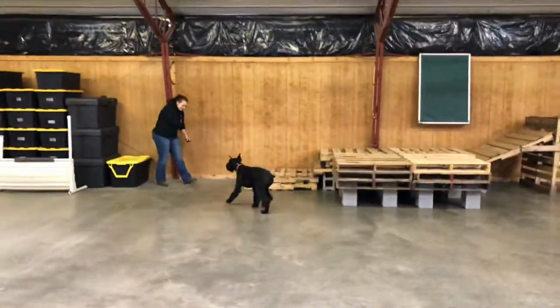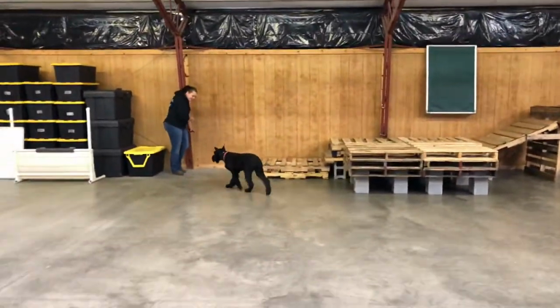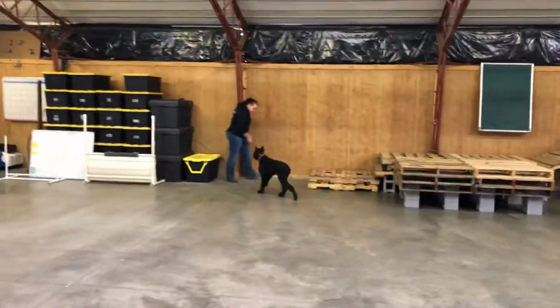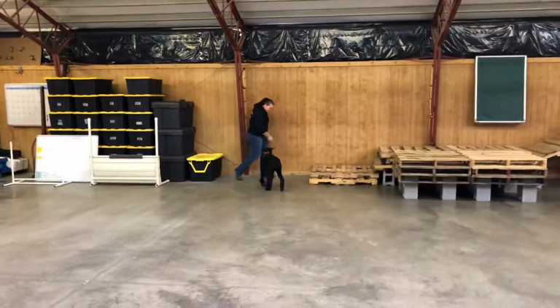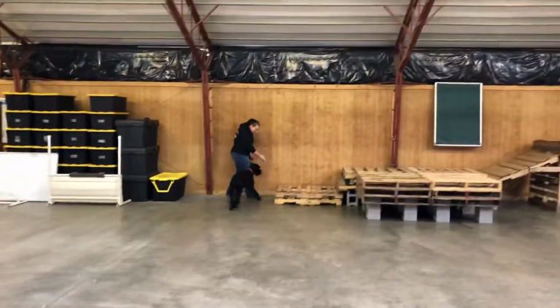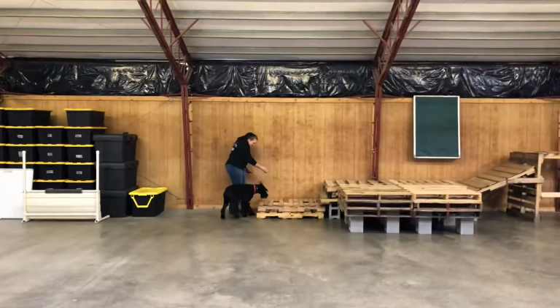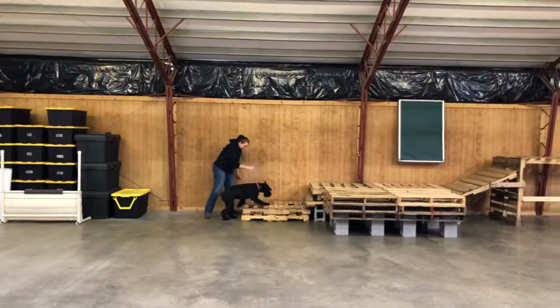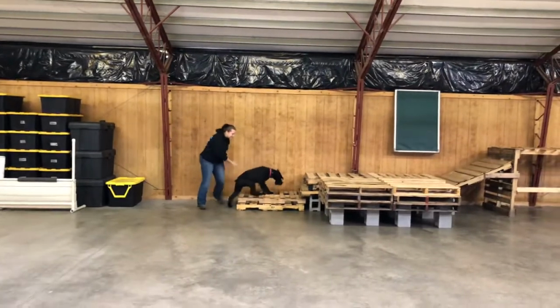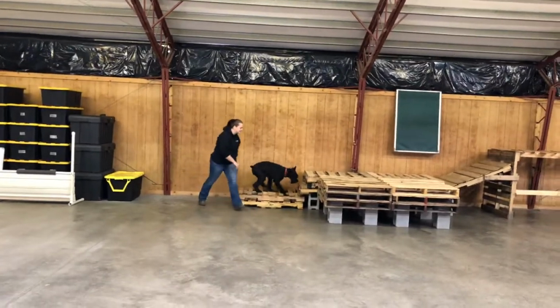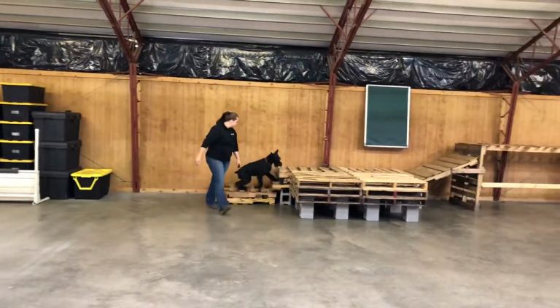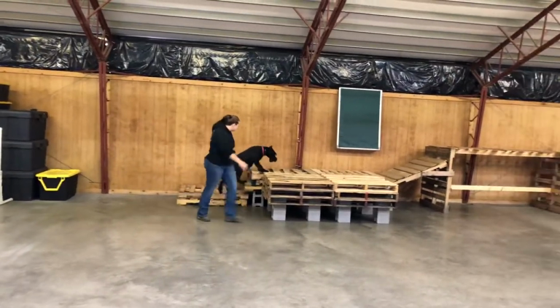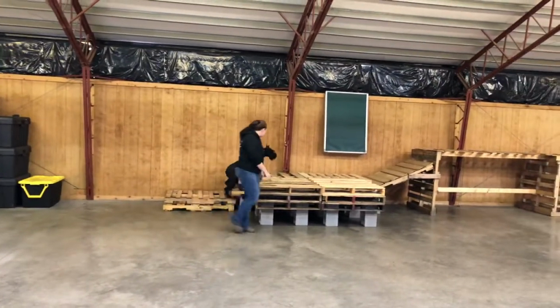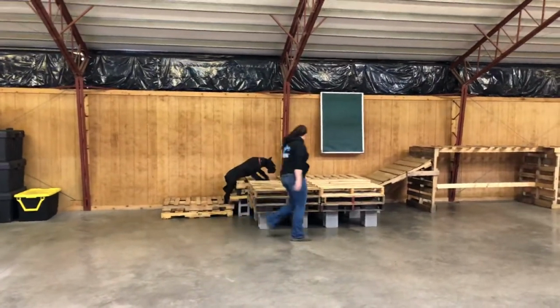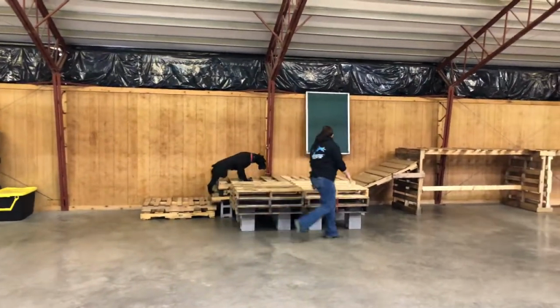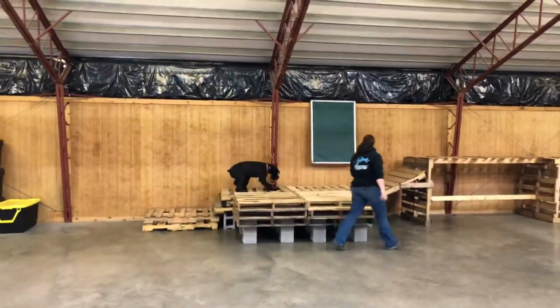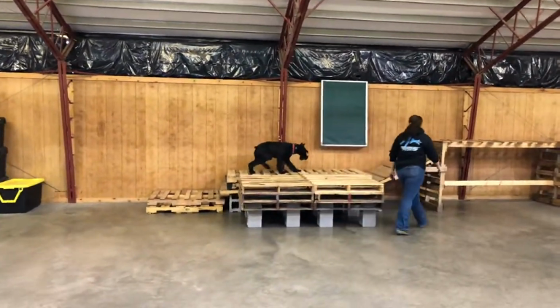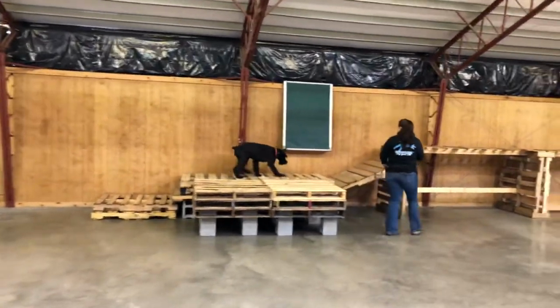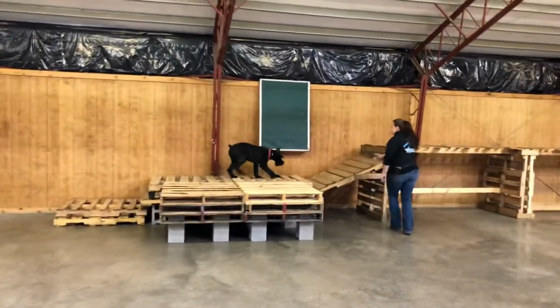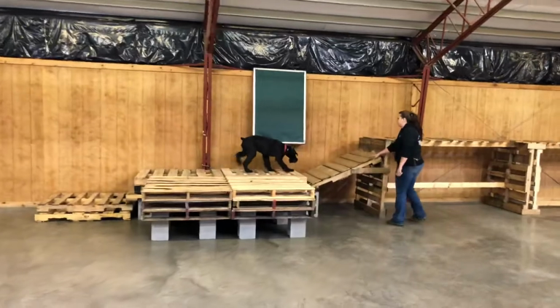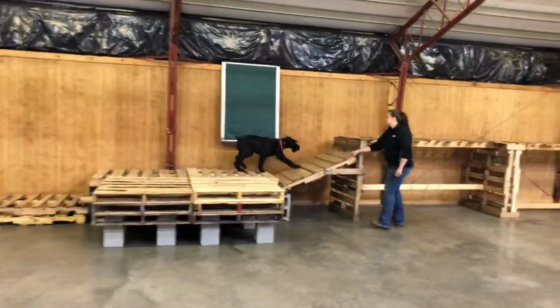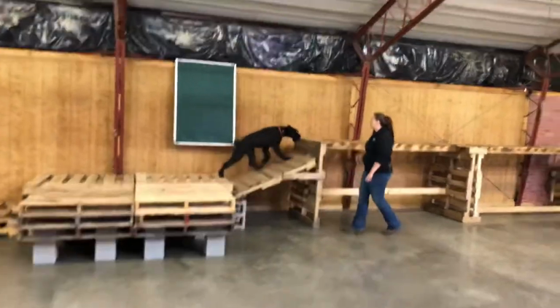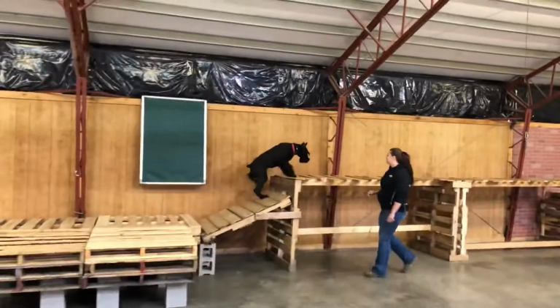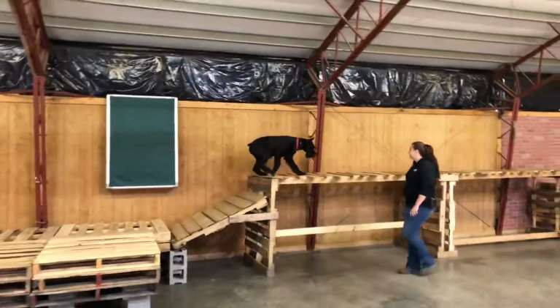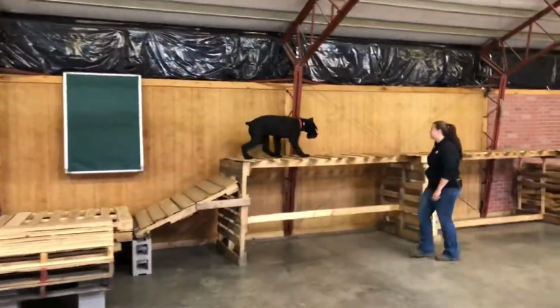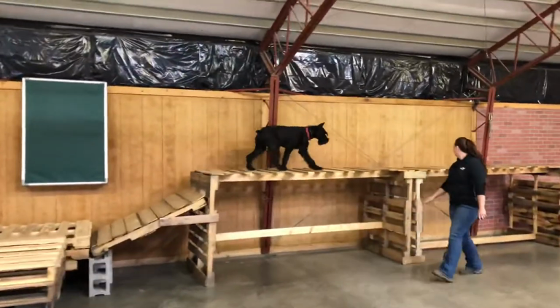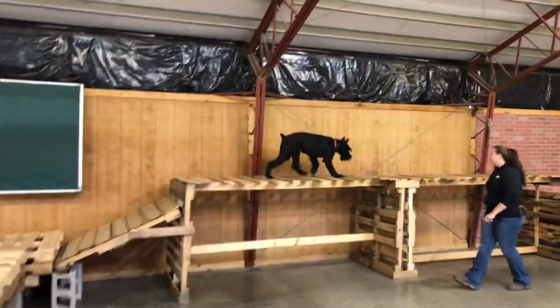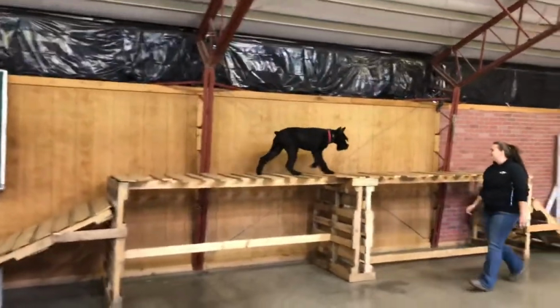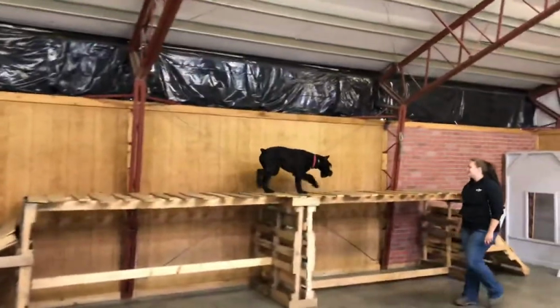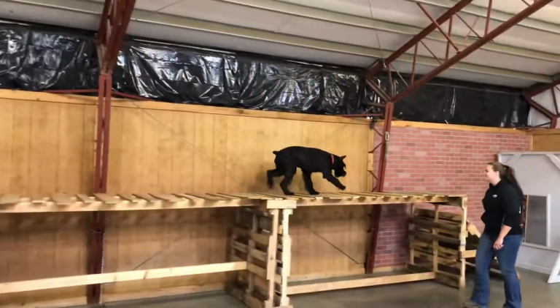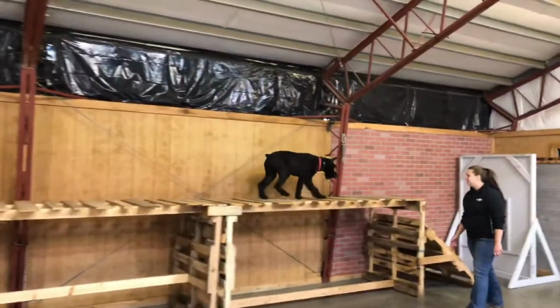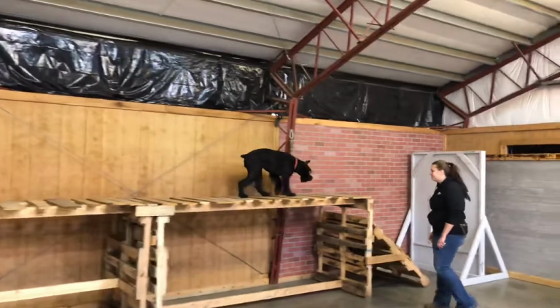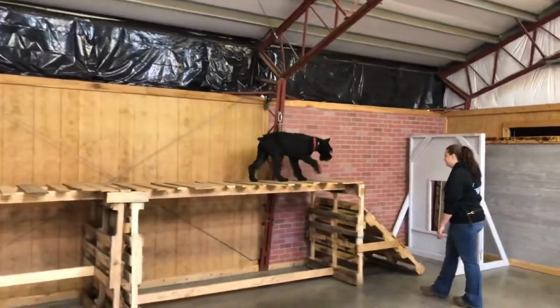Hold it down, stay all day no matter what the distraction. And today we are just going to put her through her paces with the crazy agility. This just shows nerves, shows confidence, shows attitude.